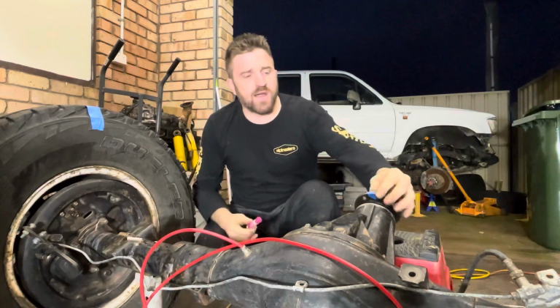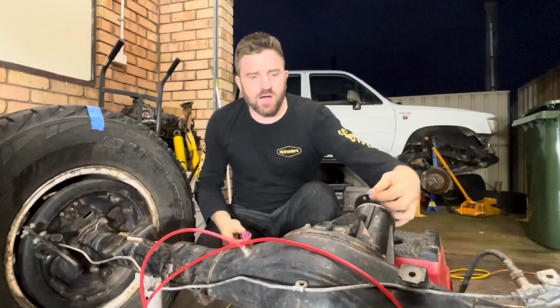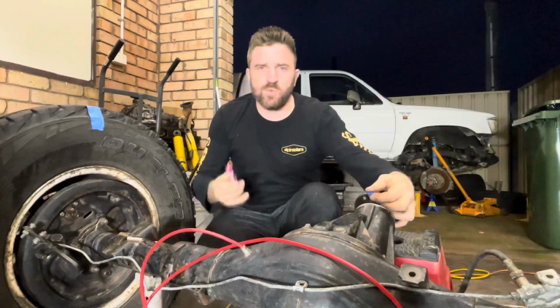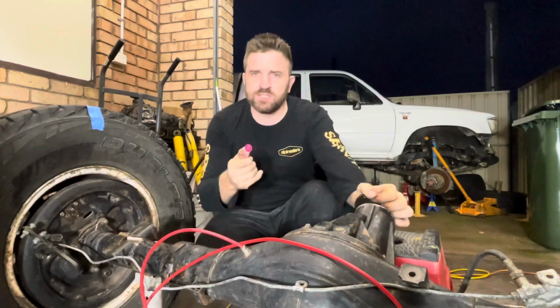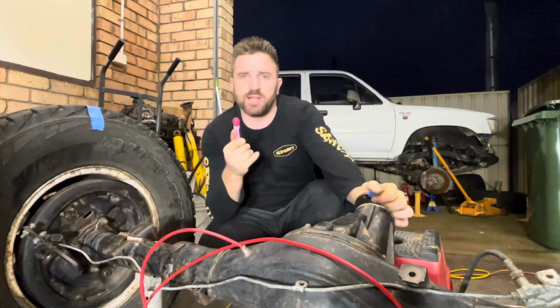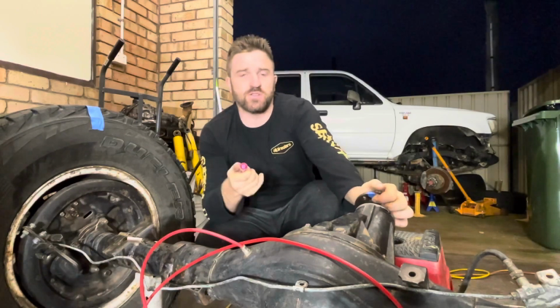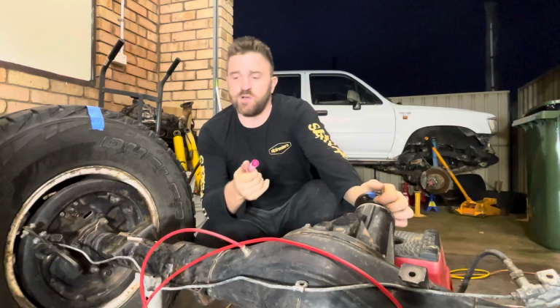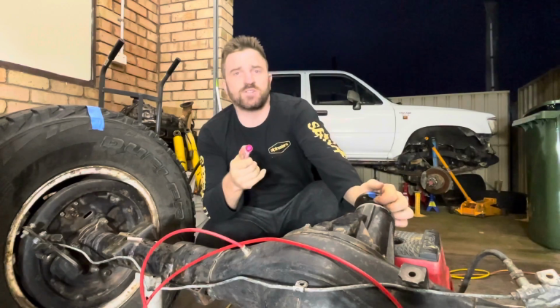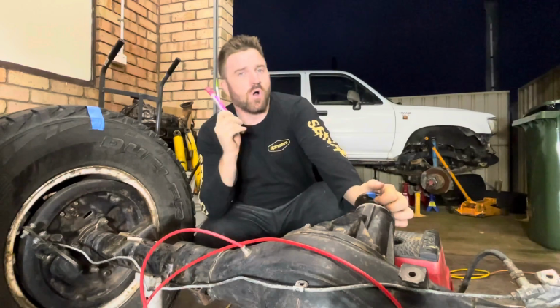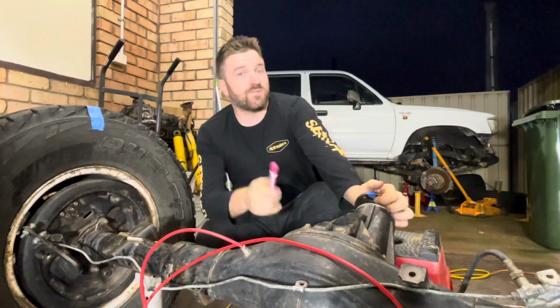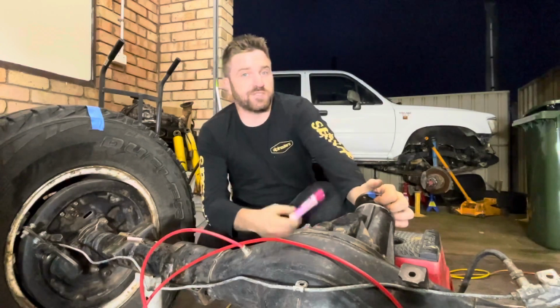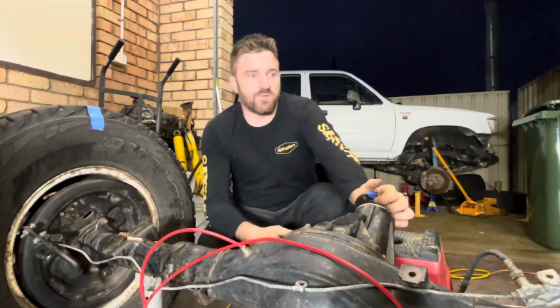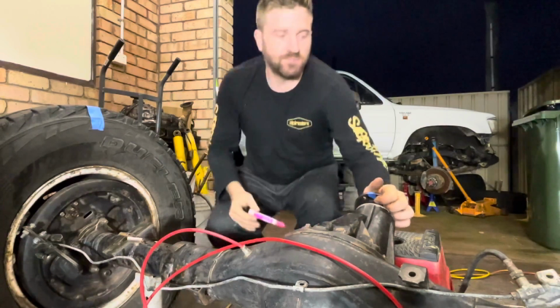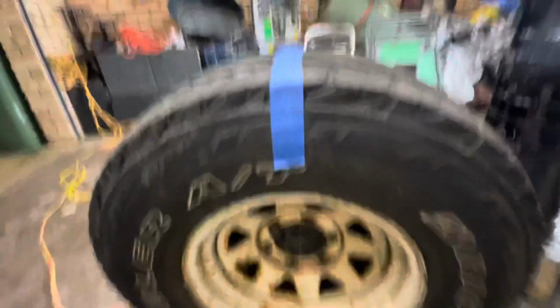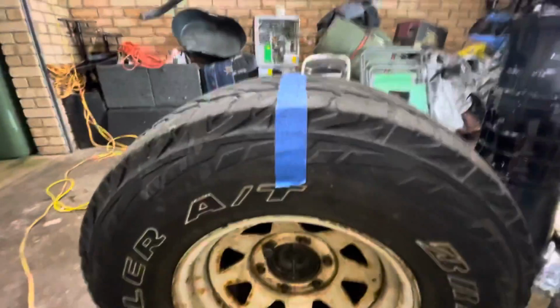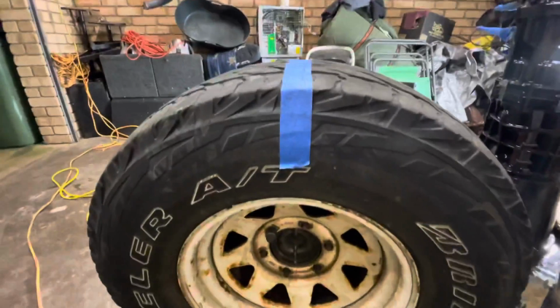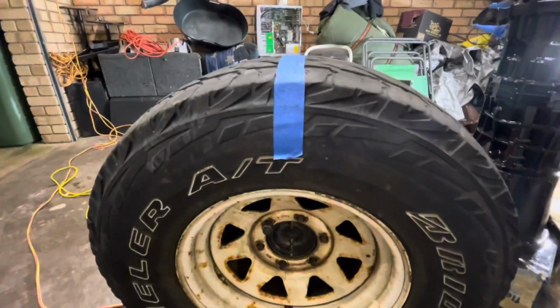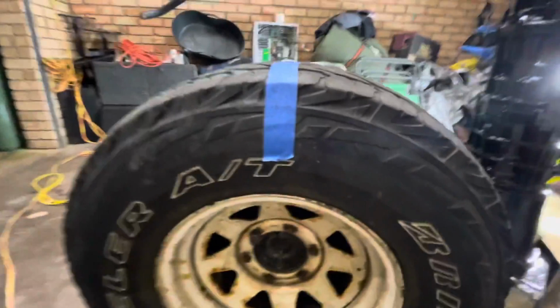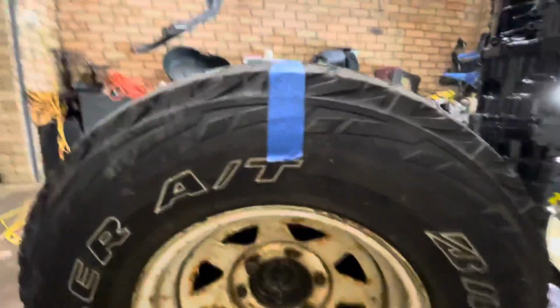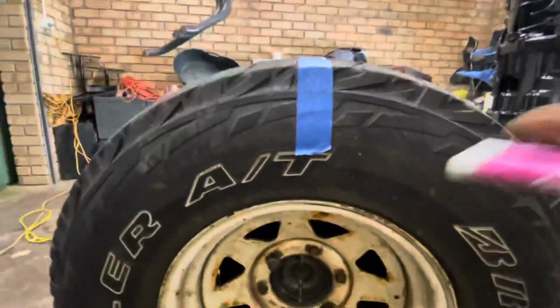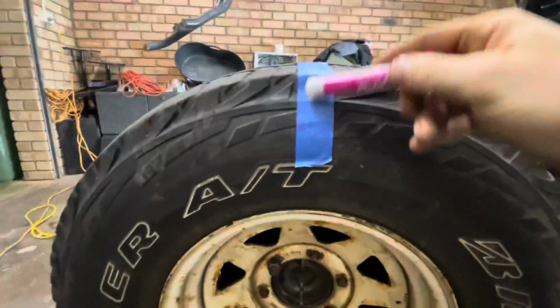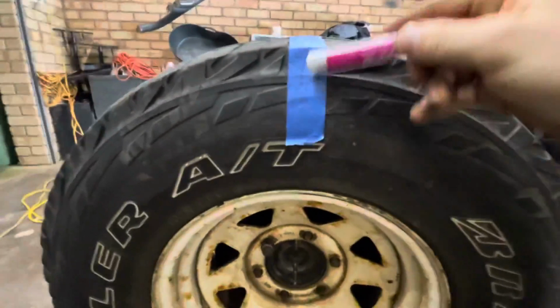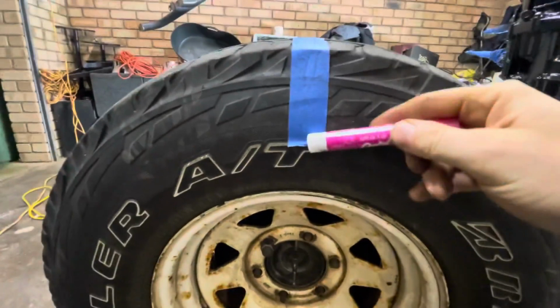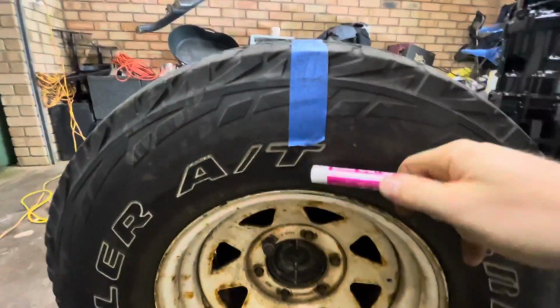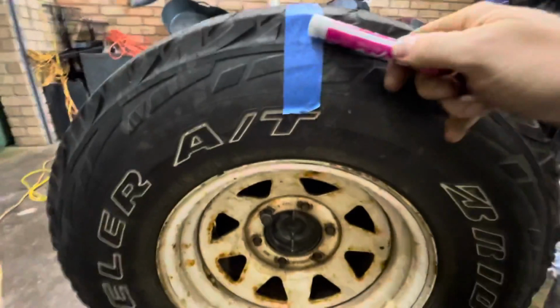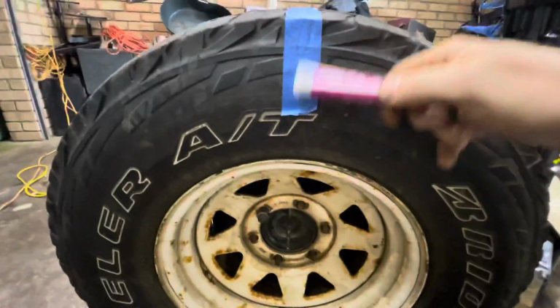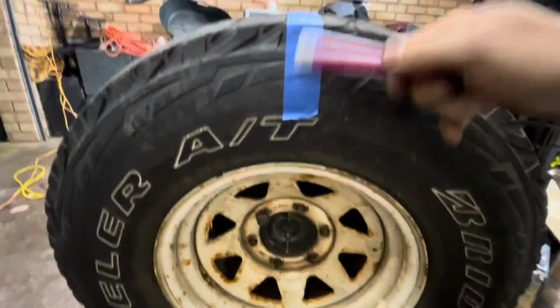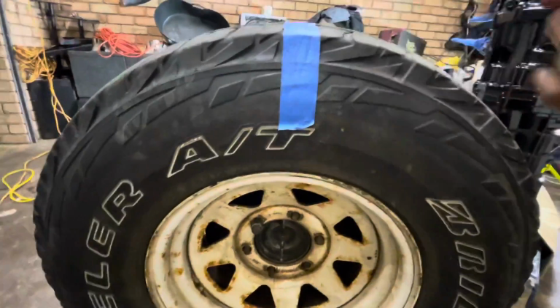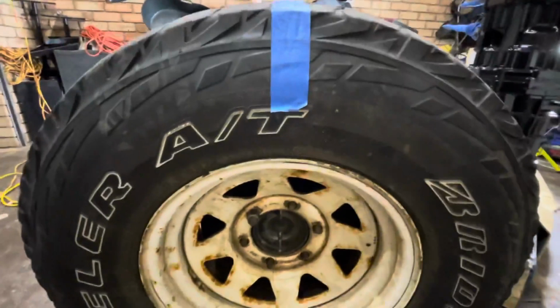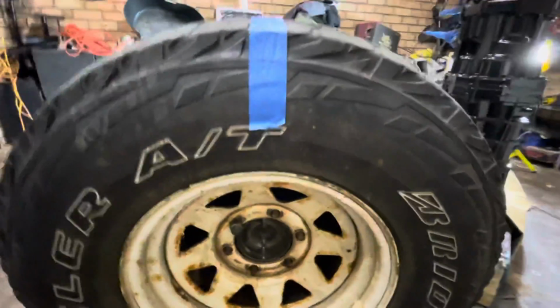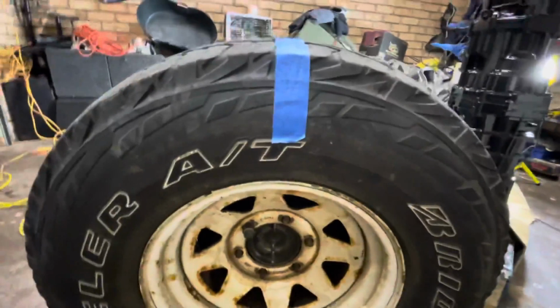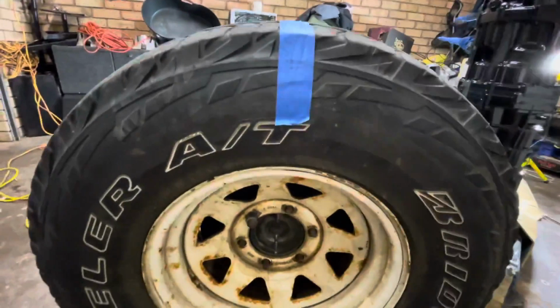Let me show you what you need to do — you can do this at home if you're unsure what diff ratios are in your vehicle. The first thing you want to do is mark the top of your tire. You can do this on the vehicle; I've obviously got the tires and diff off the vehicle at the moment.